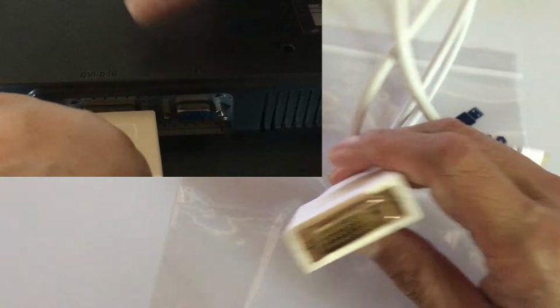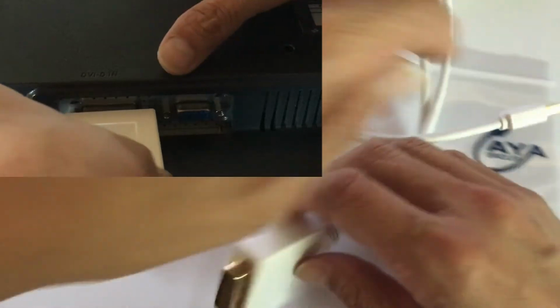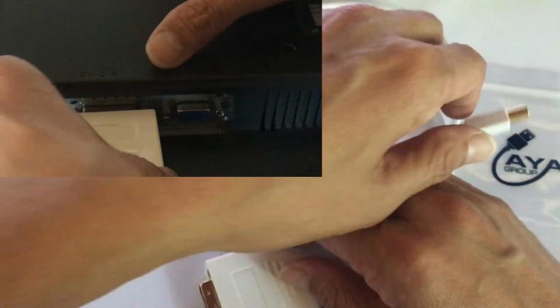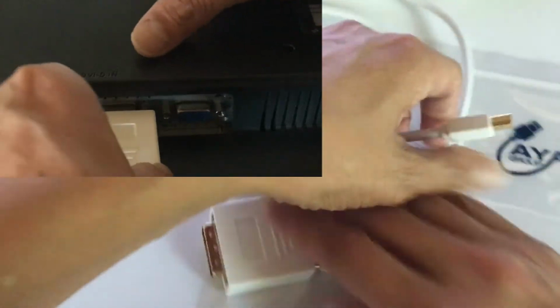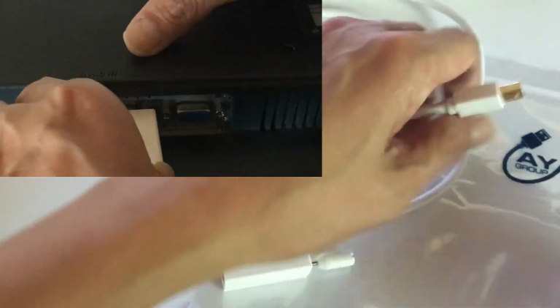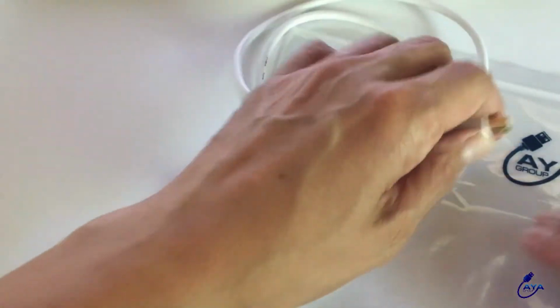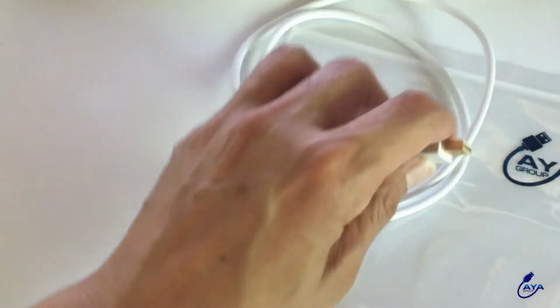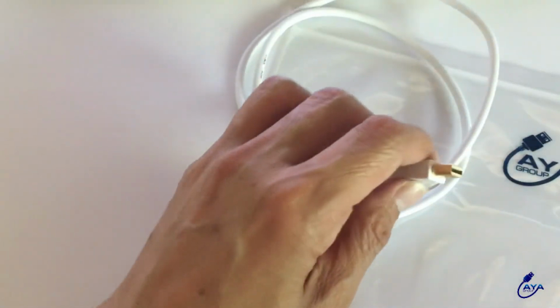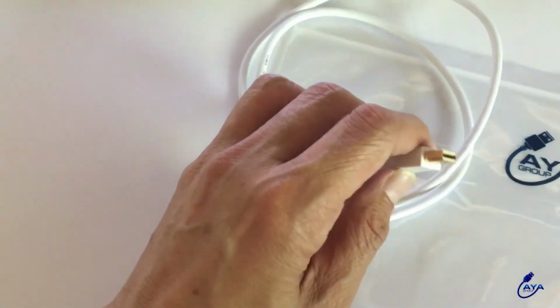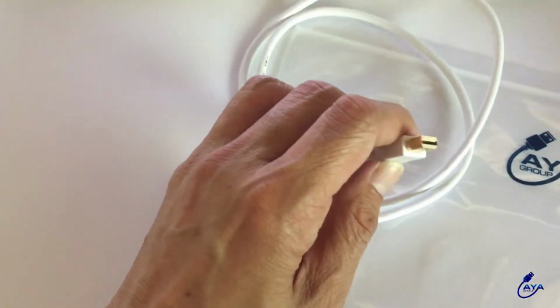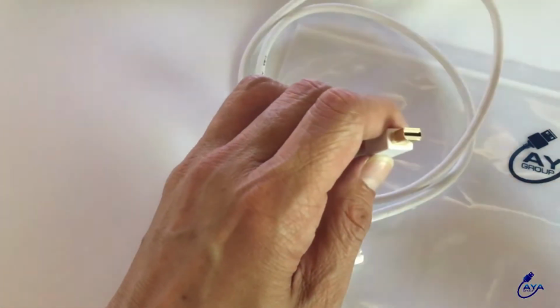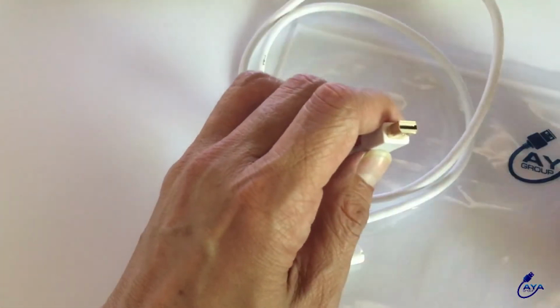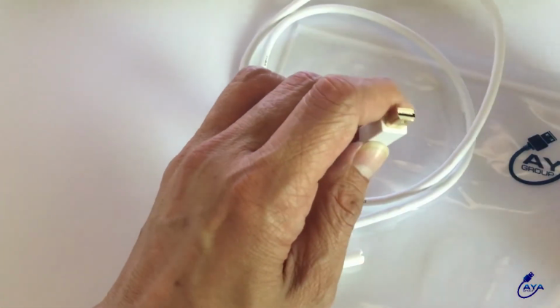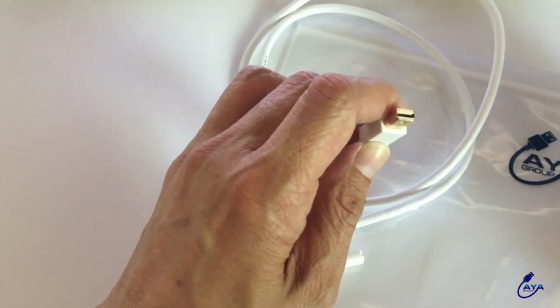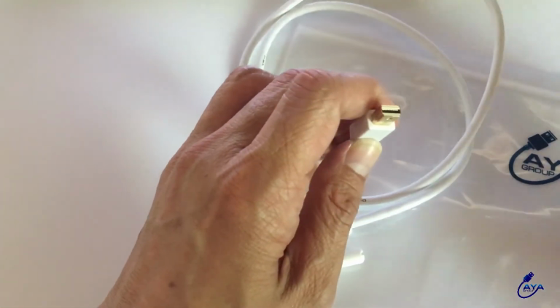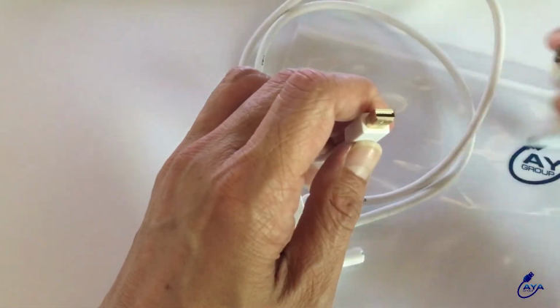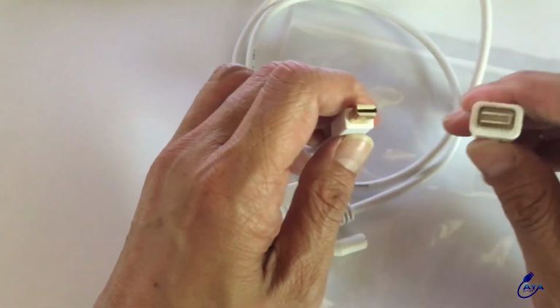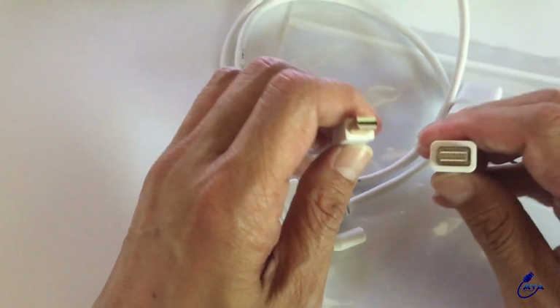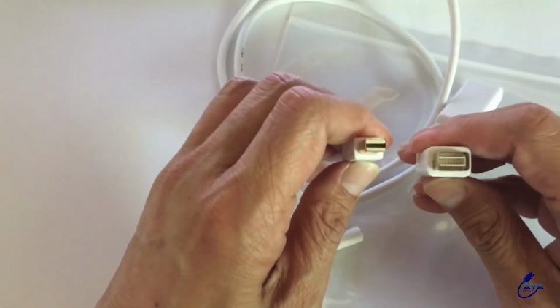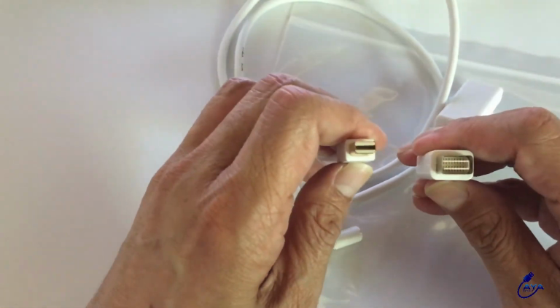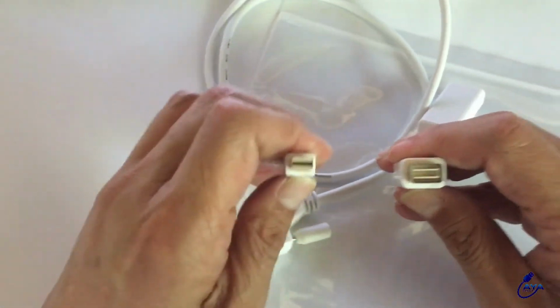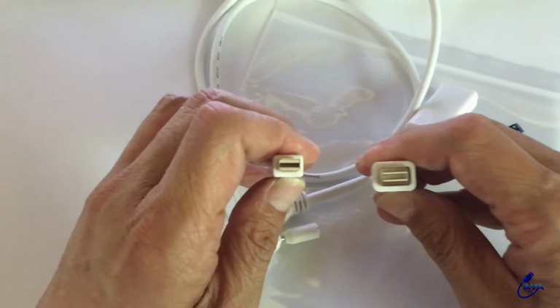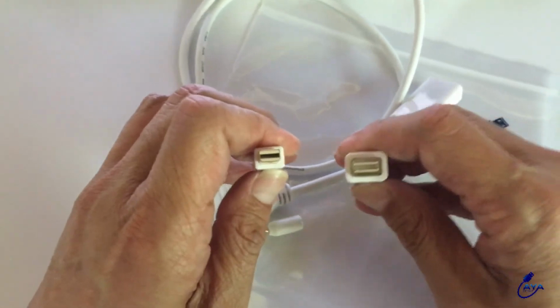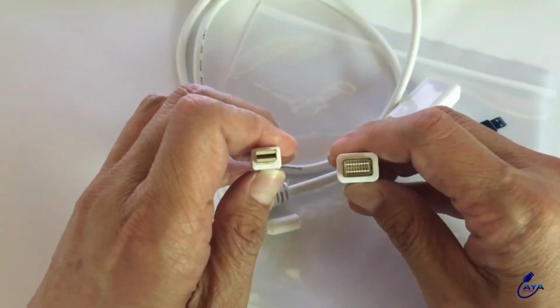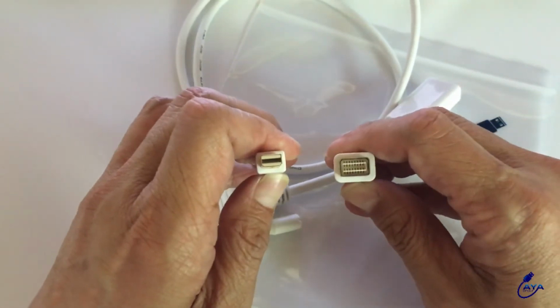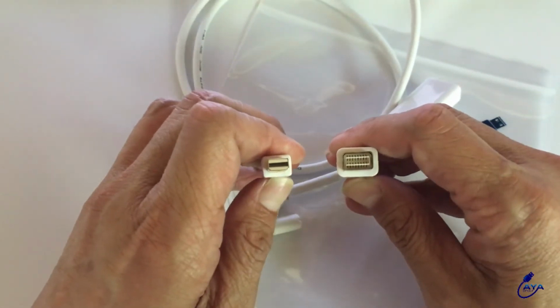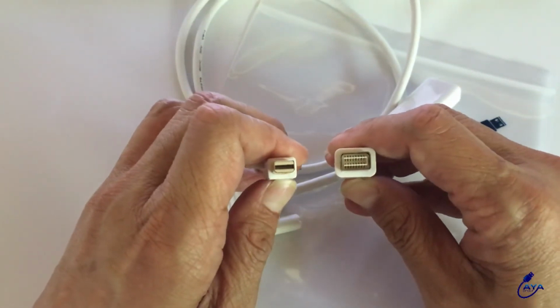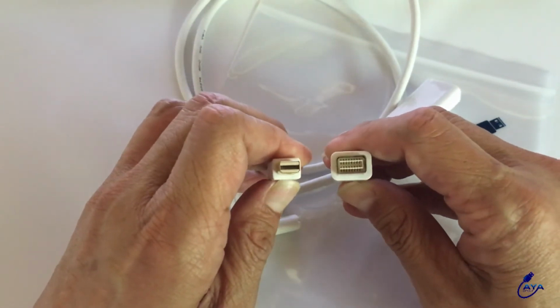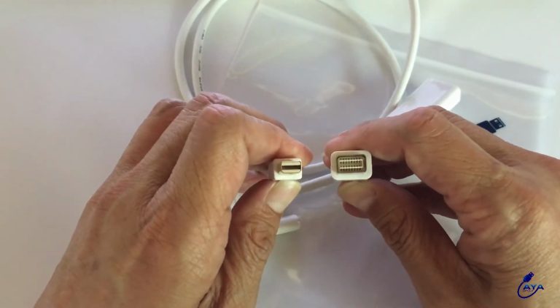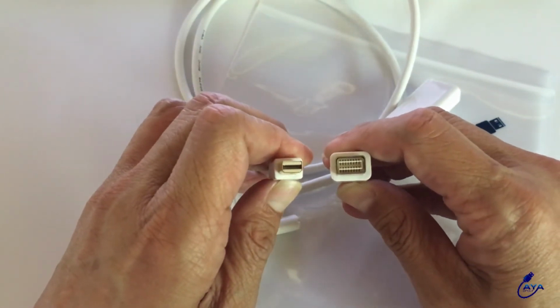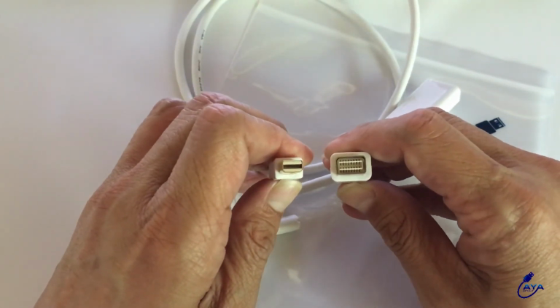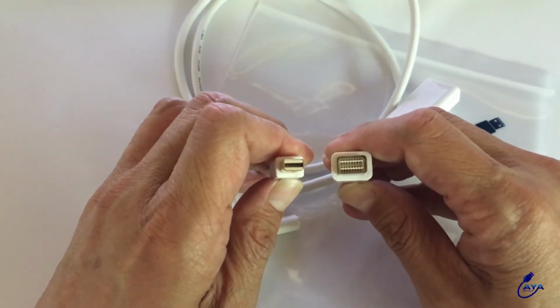Now make sure this is the right connection since older MacBooks come with a DVI connector. This is a mini DVI connector — you can notice the size difference.